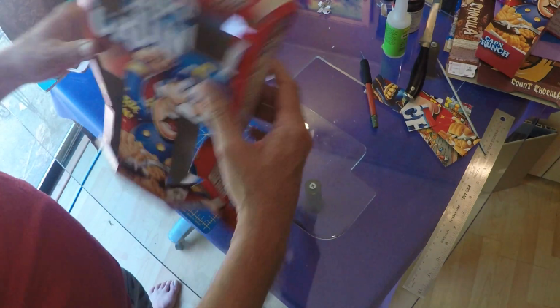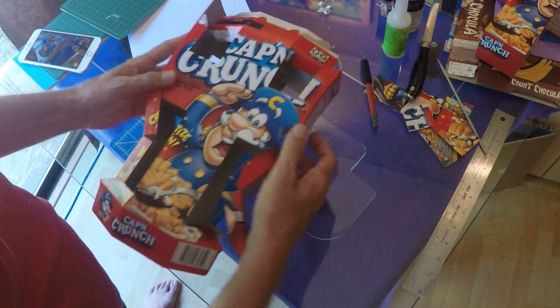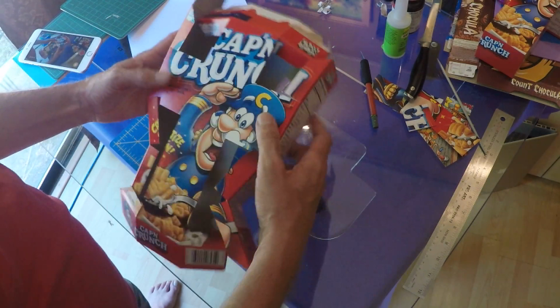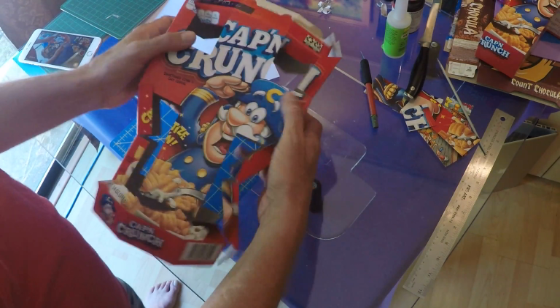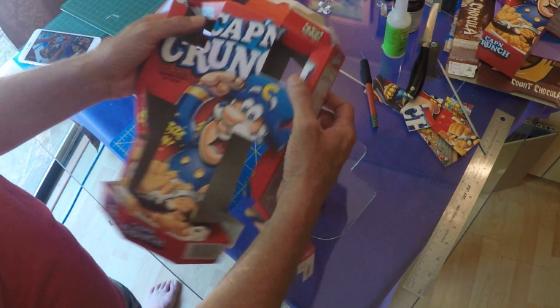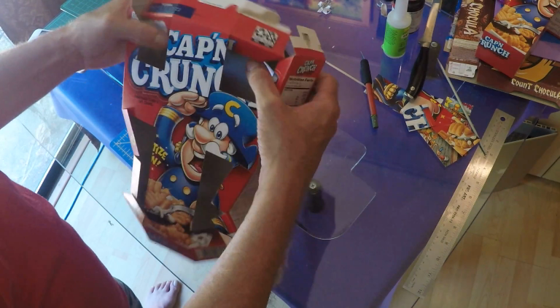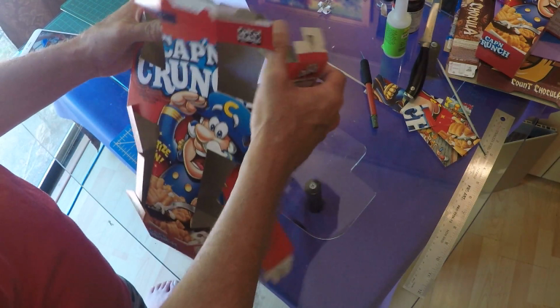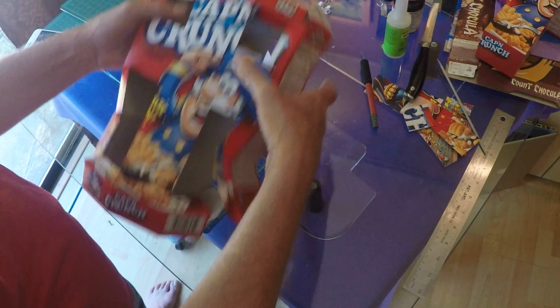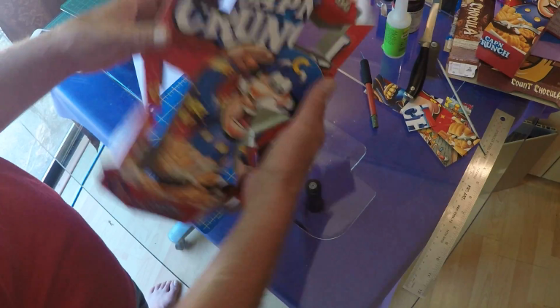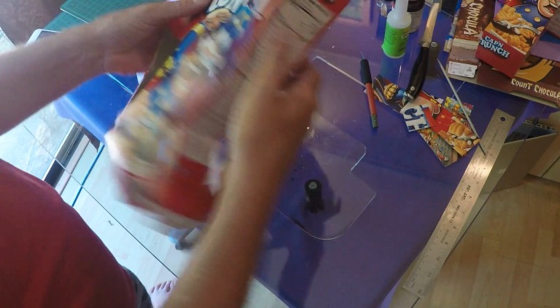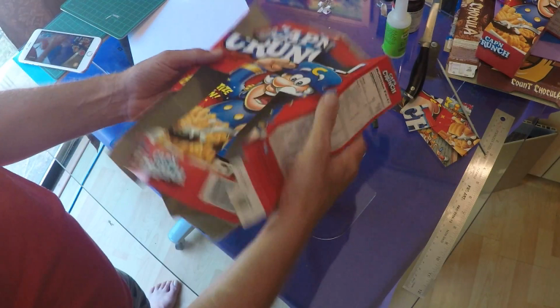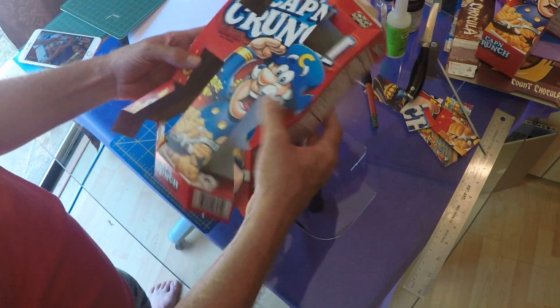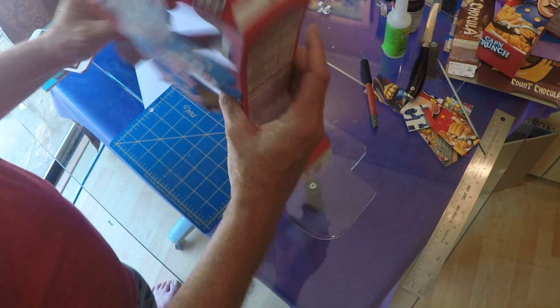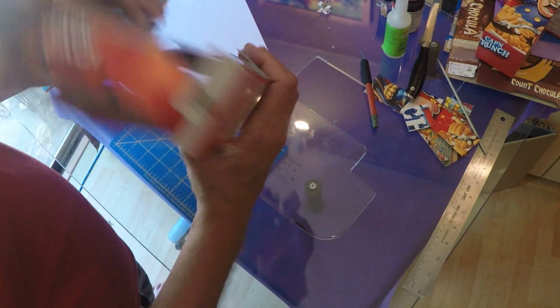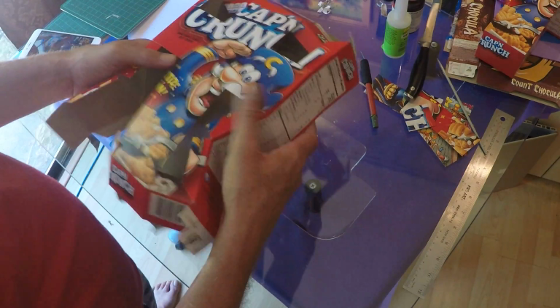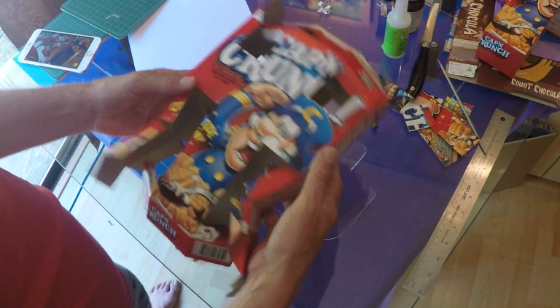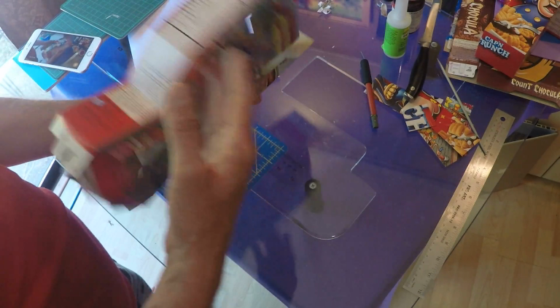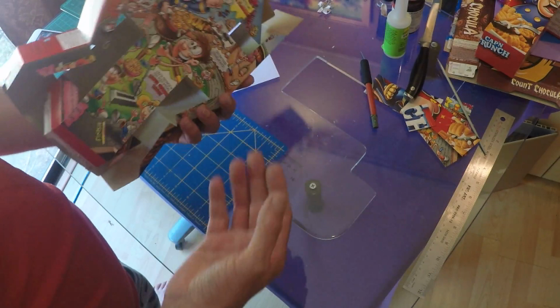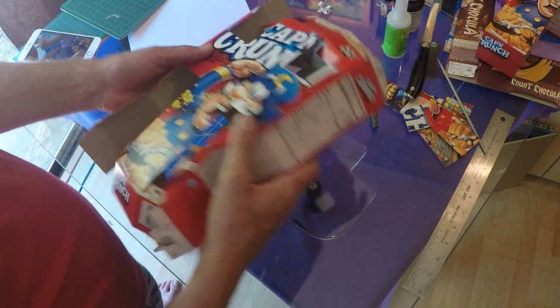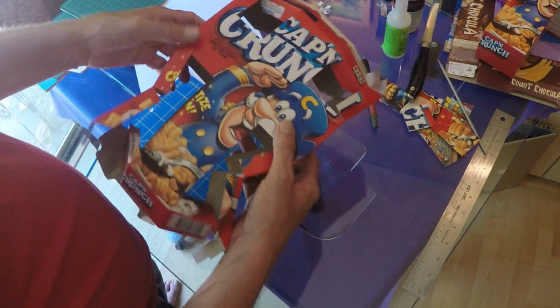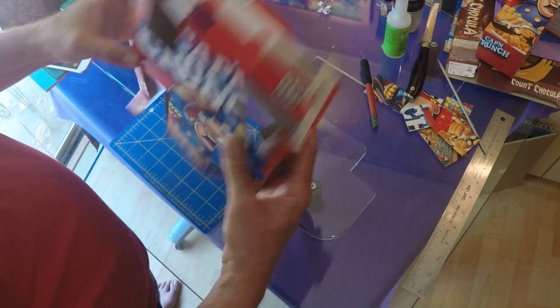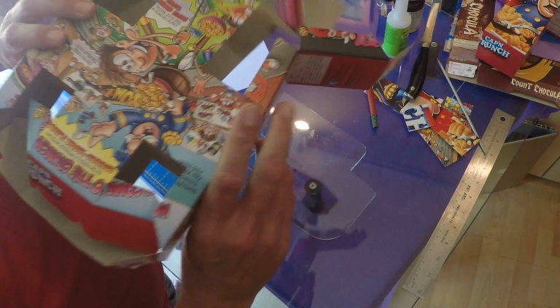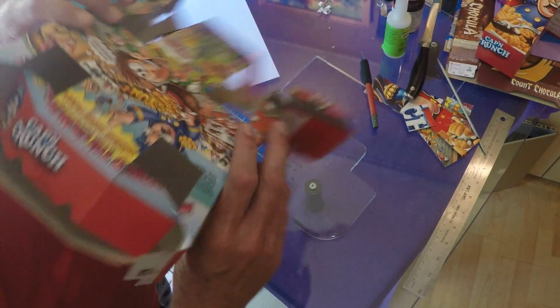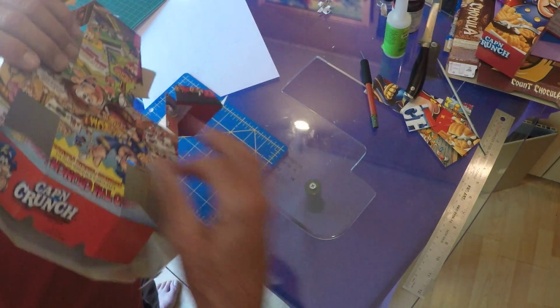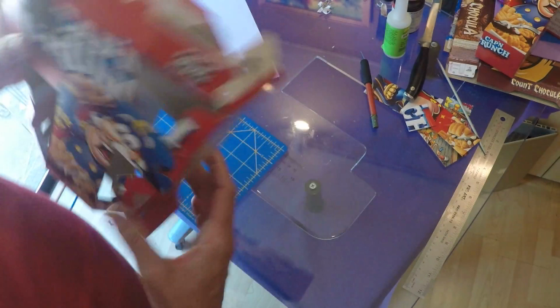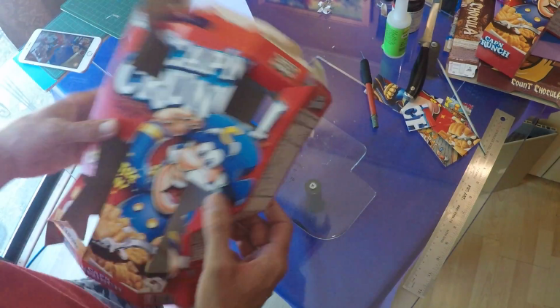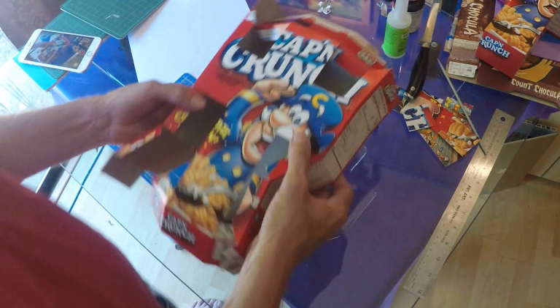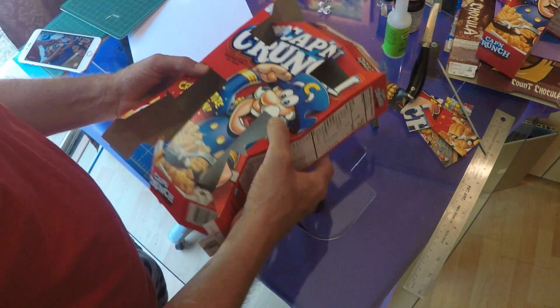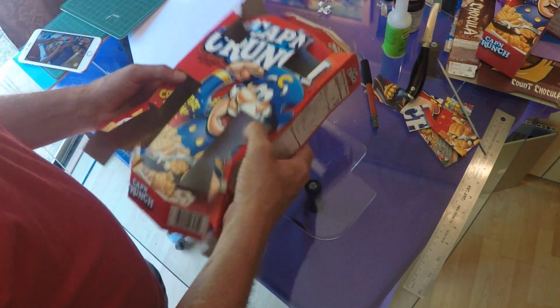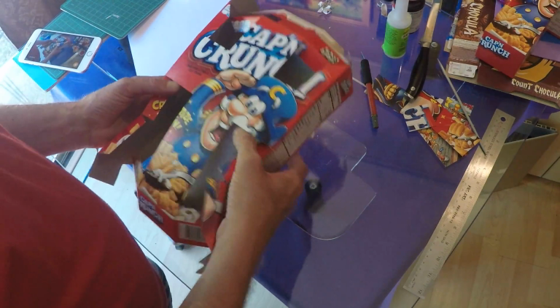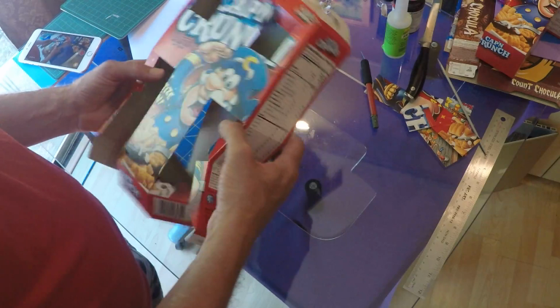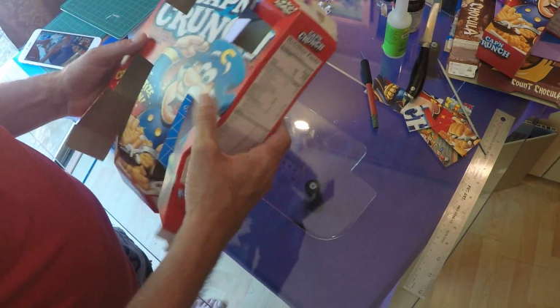Here we have everything cut, scored, and floppy — the box is ready. Now all we have to do is glue it all together and it's finished, other than putting a little hanger on.